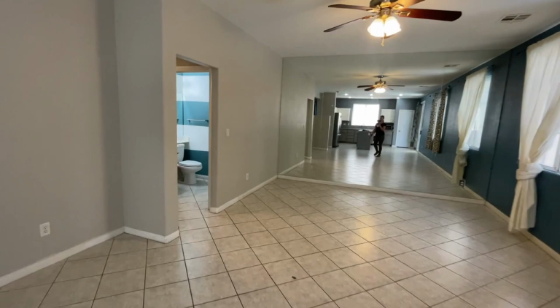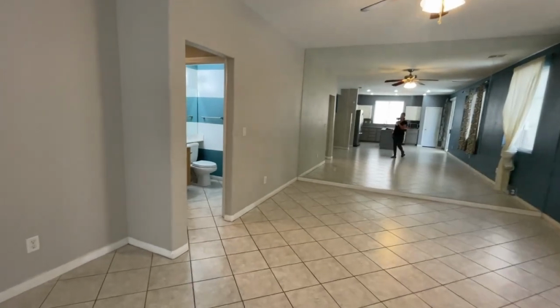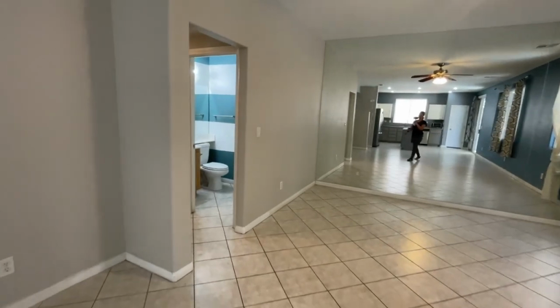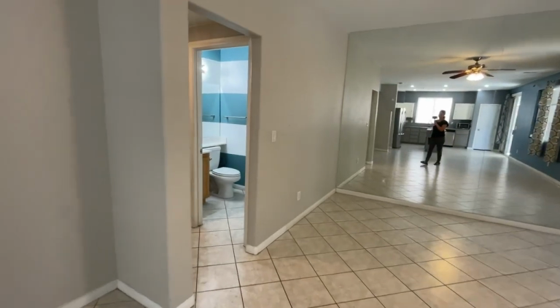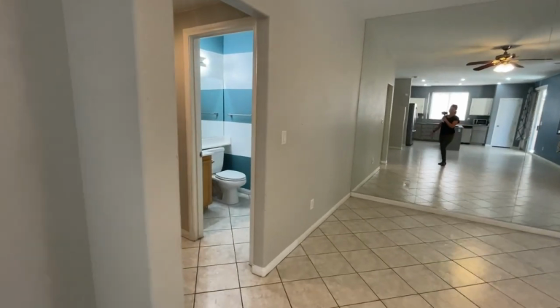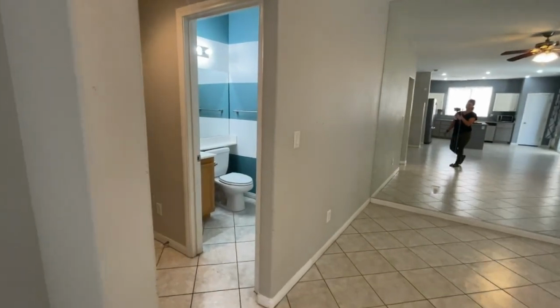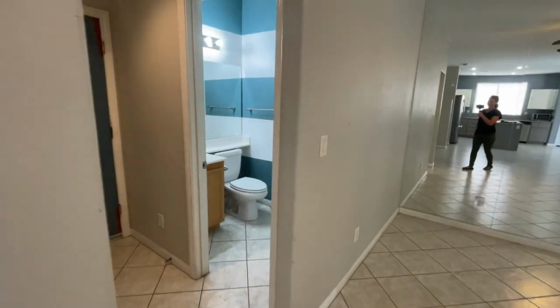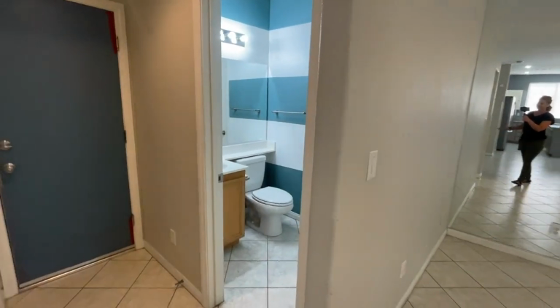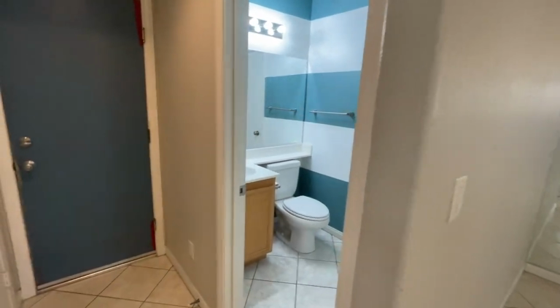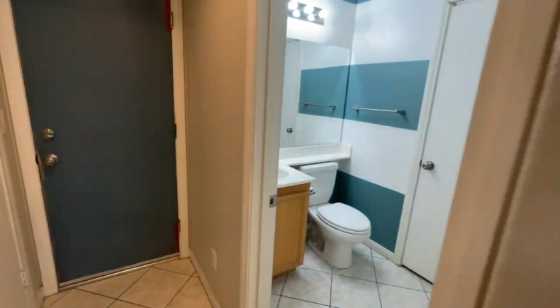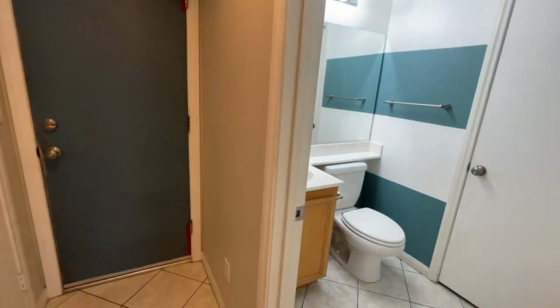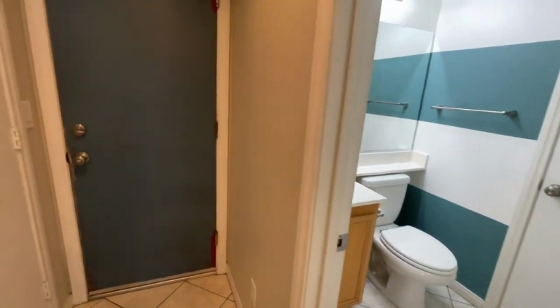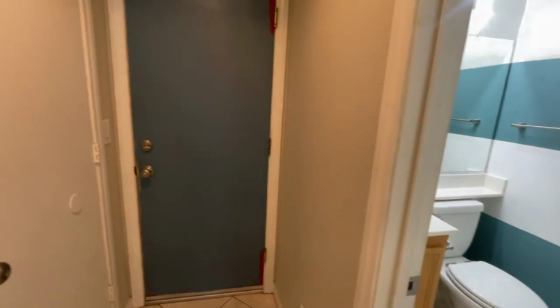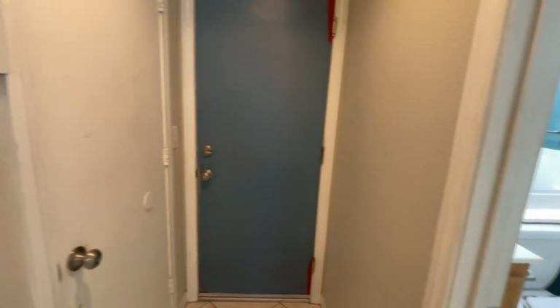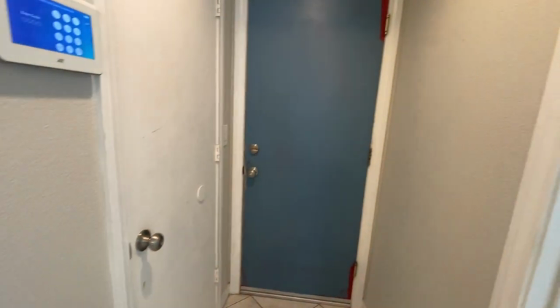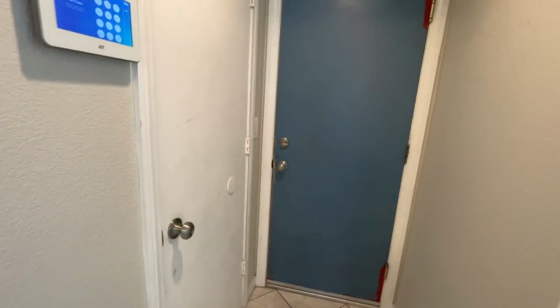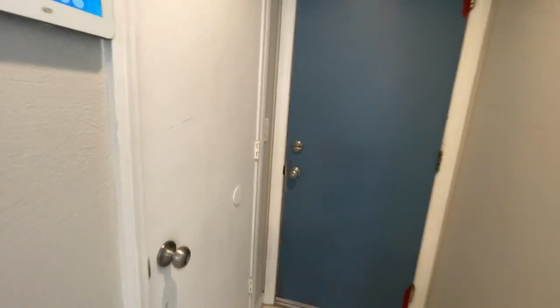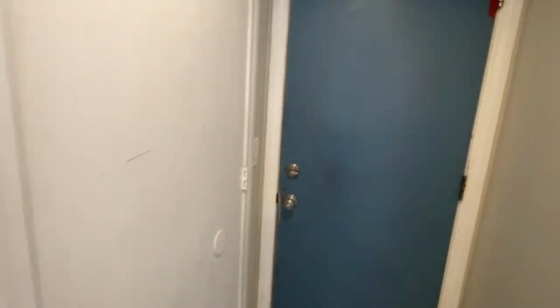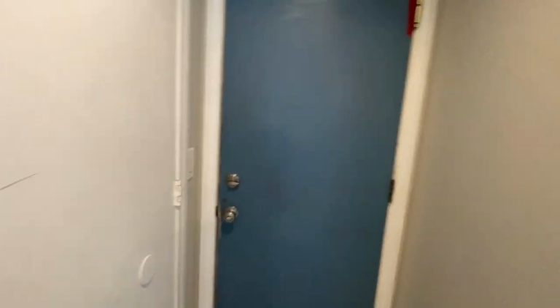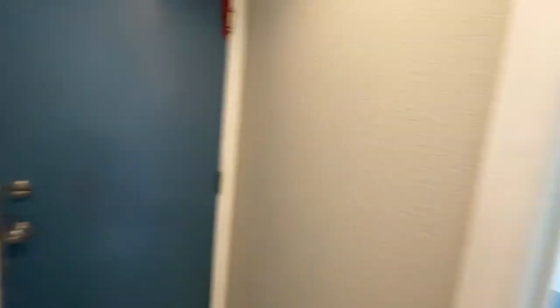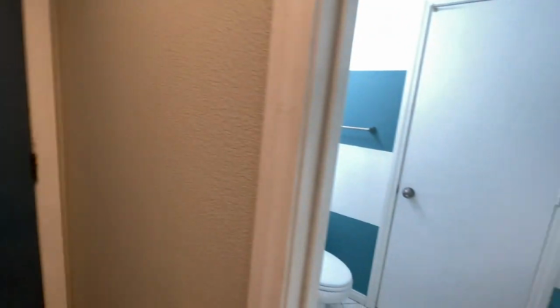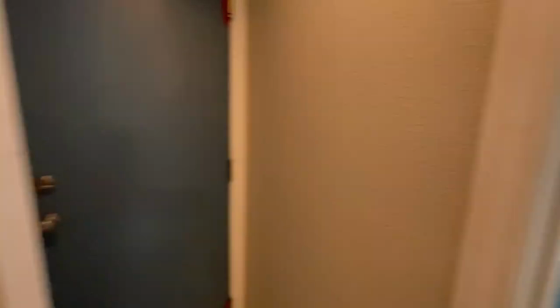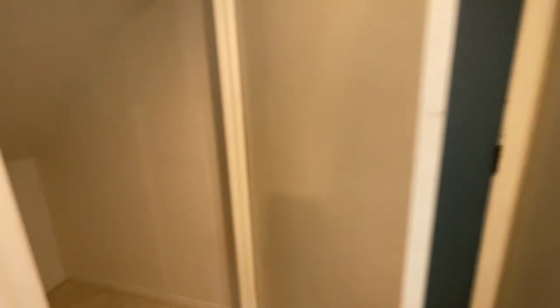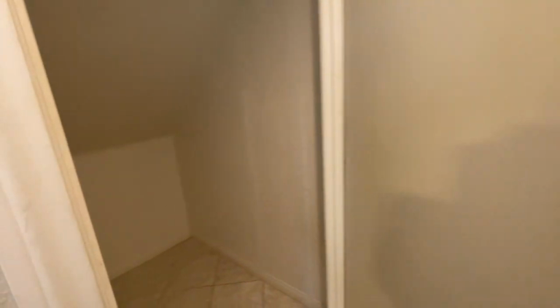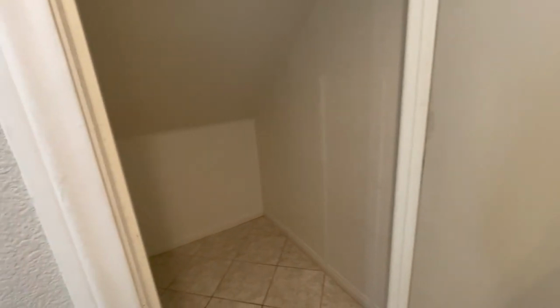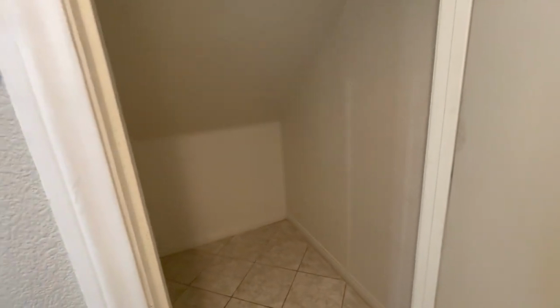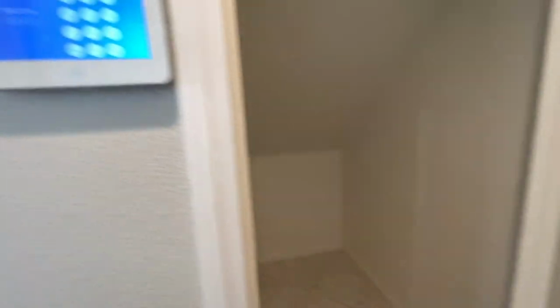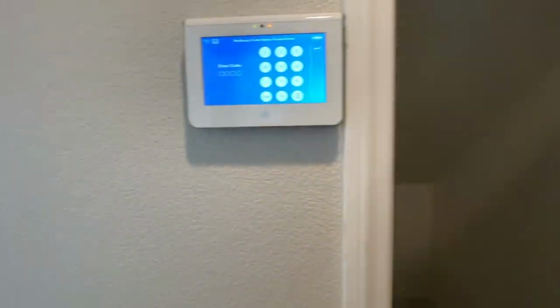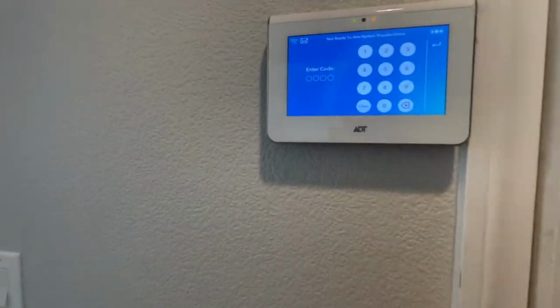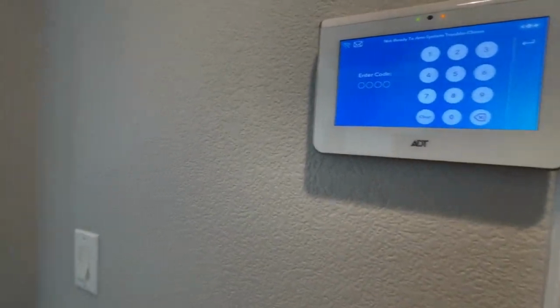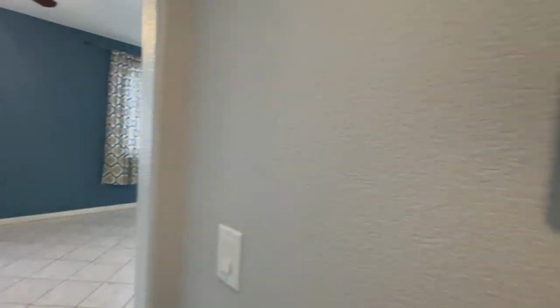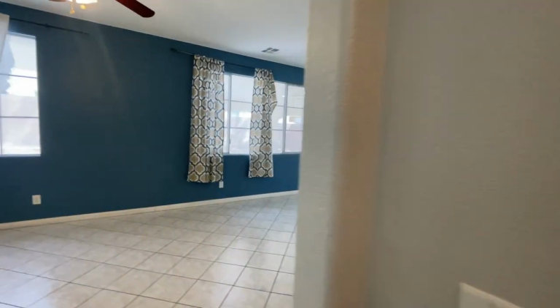This also has a half bath downstairs, with the laundry room upstairs, which is nice. And then you have a closet right there and a closet right here. Very easy to maintain.